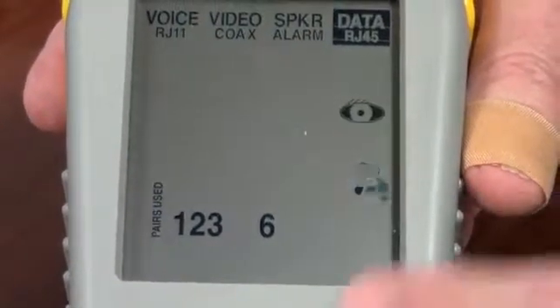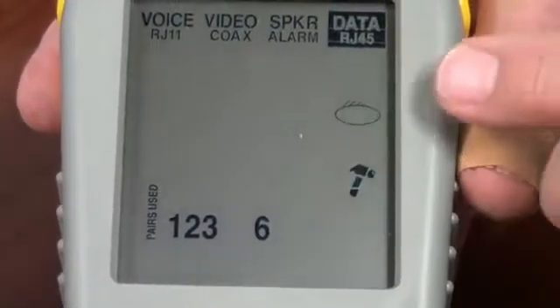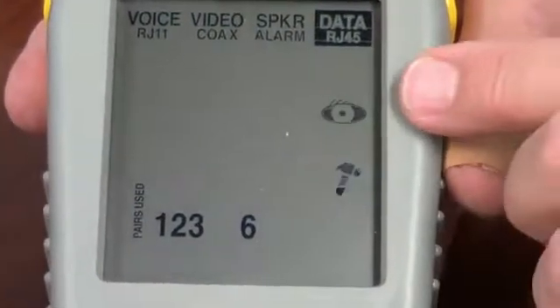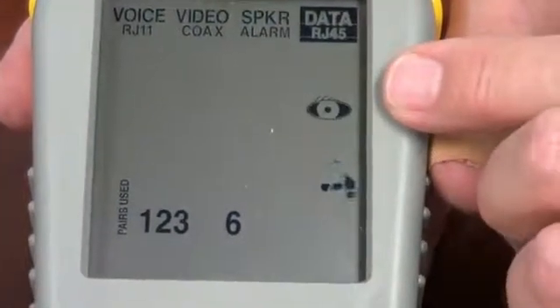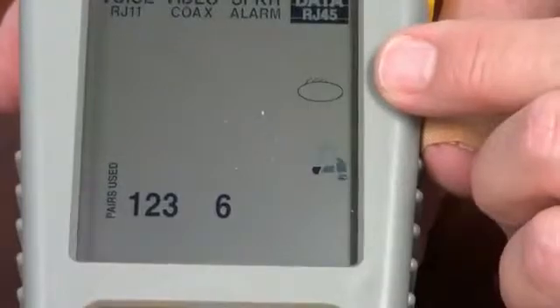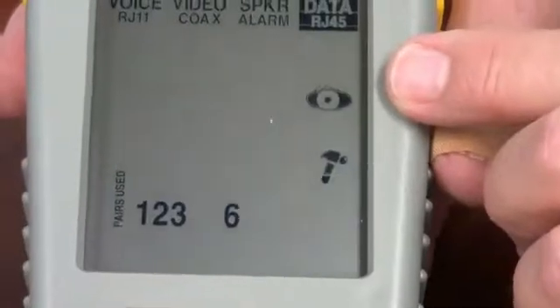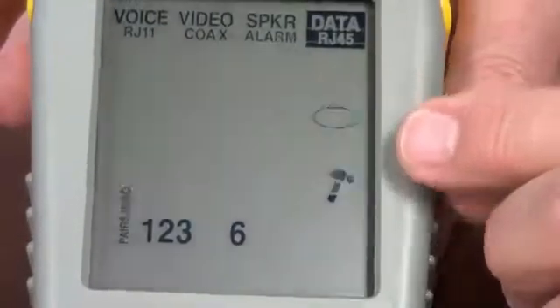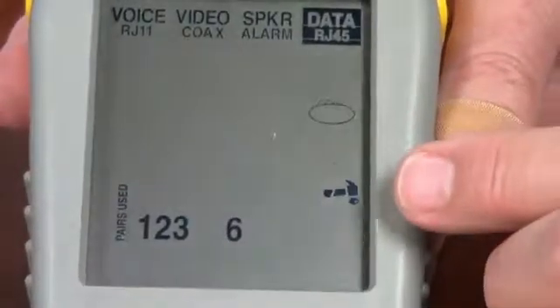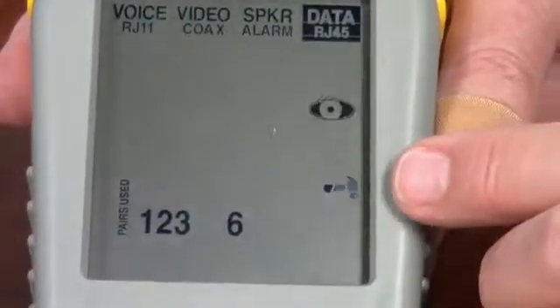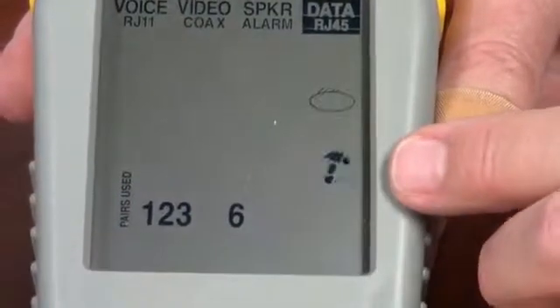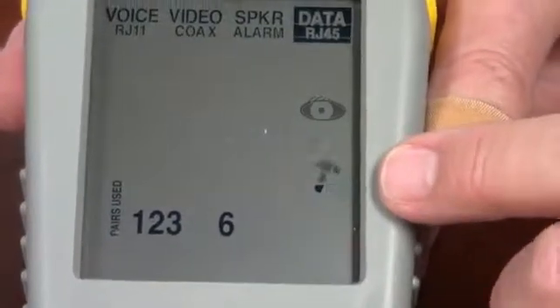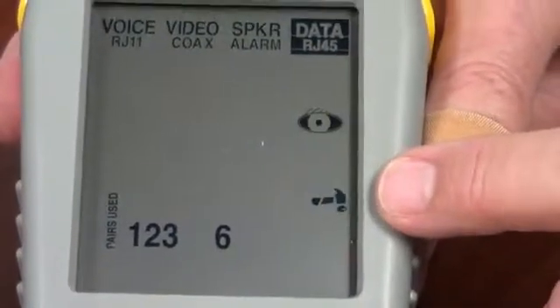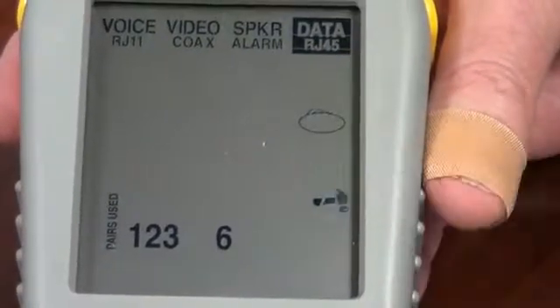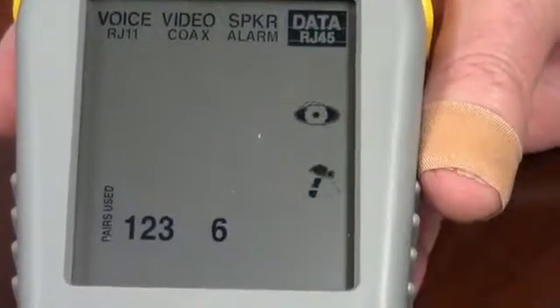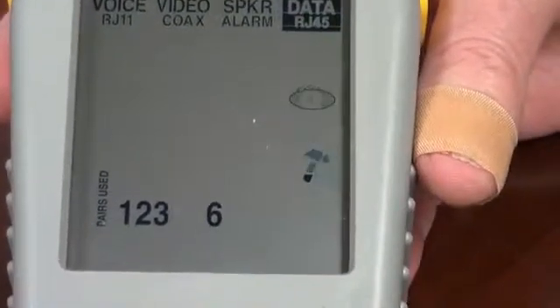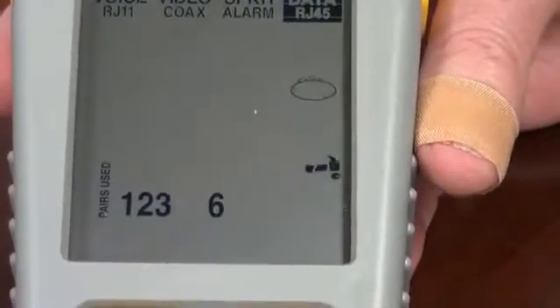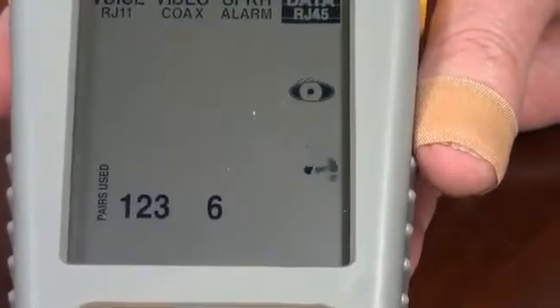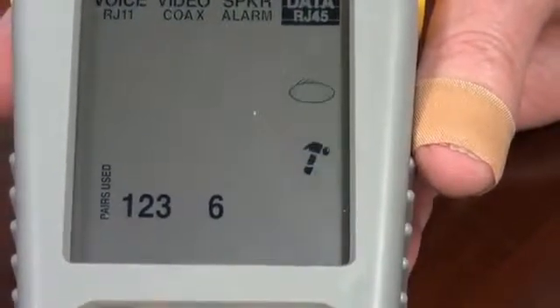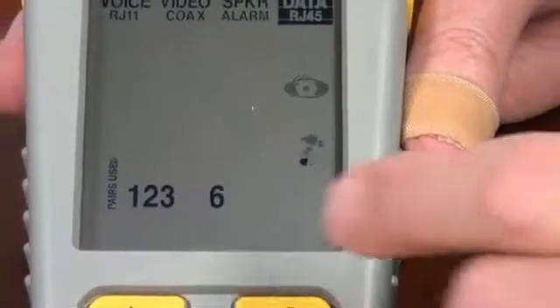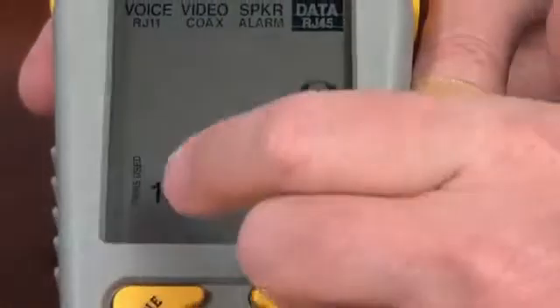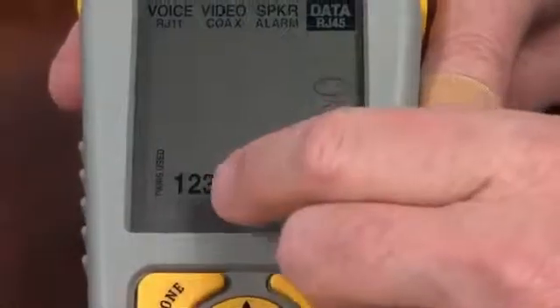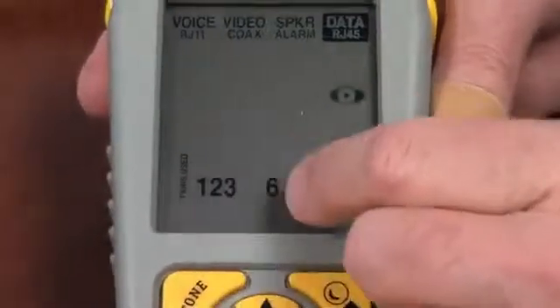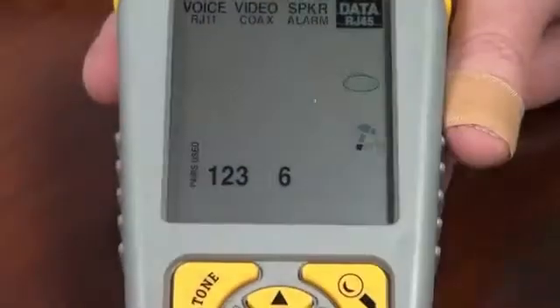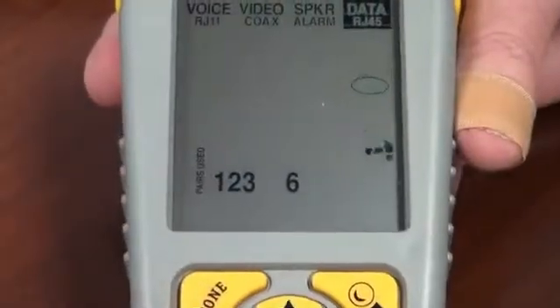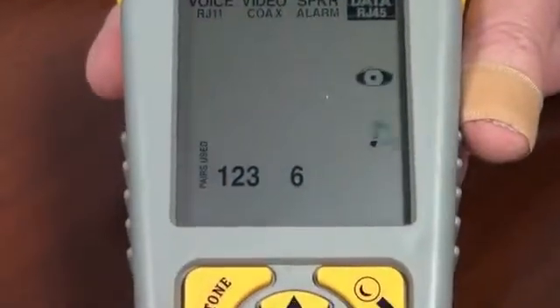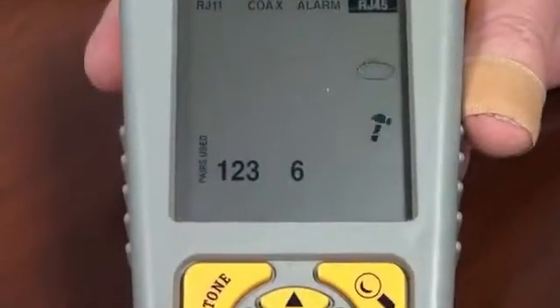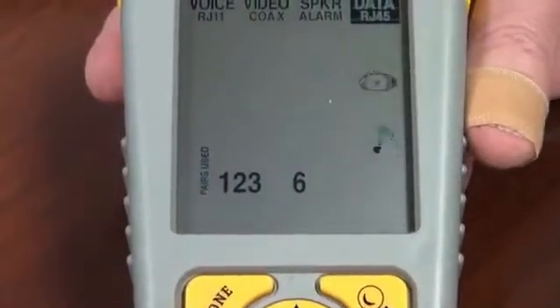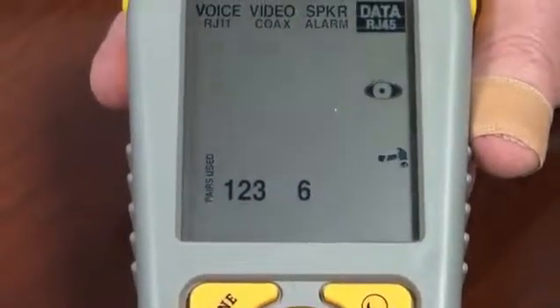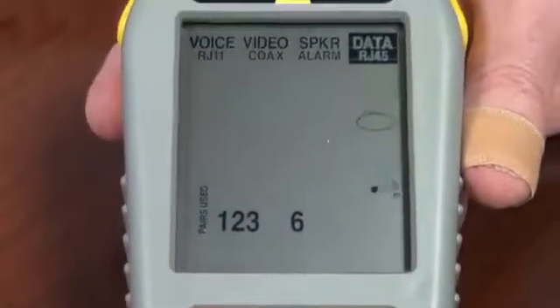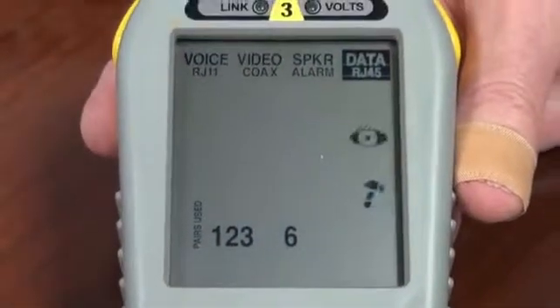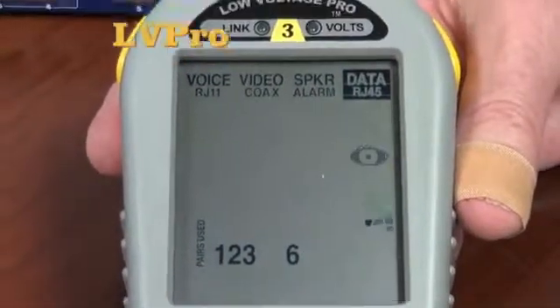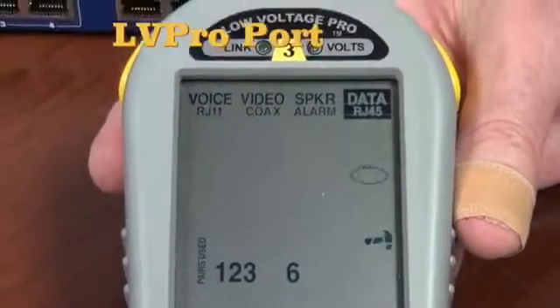You can see the eyeball starts blinking. The hammer is hammering, meaning this test is working. And on pairs 1, 2, 3, 6, we are sending out link pulses.